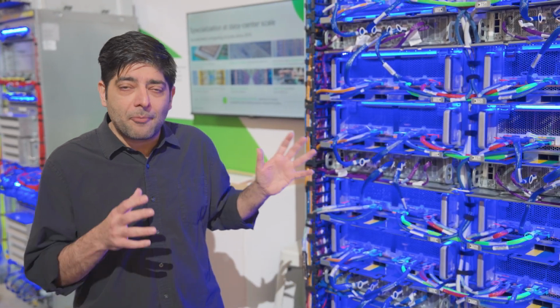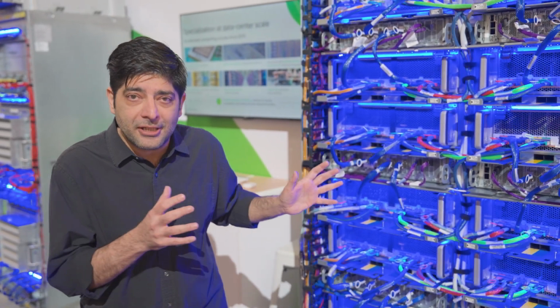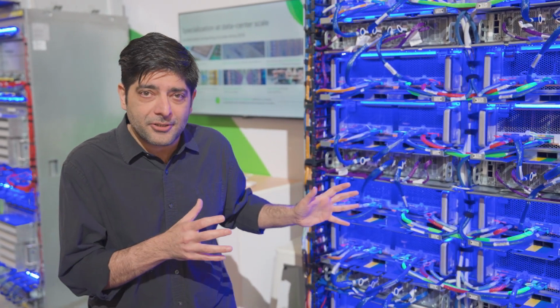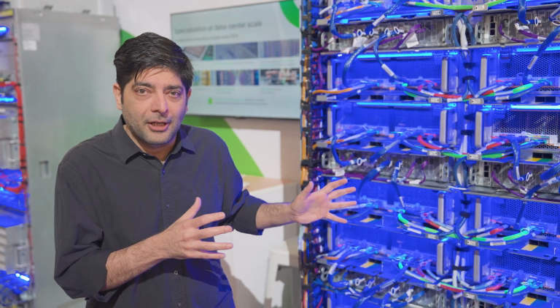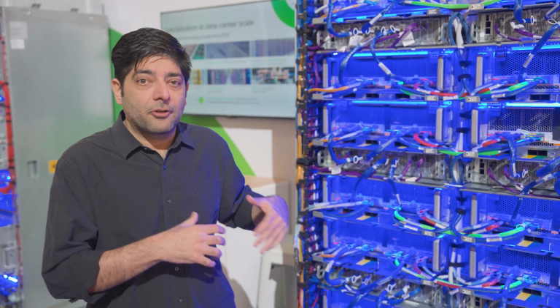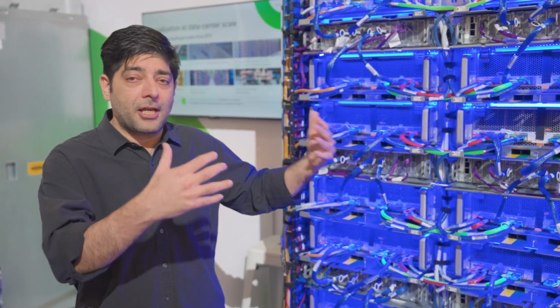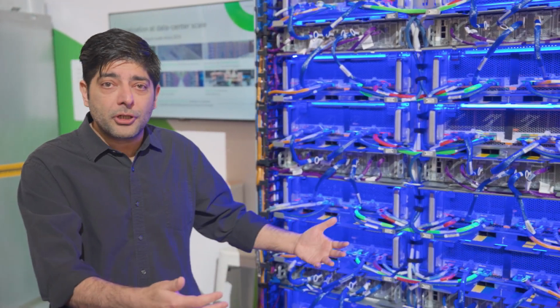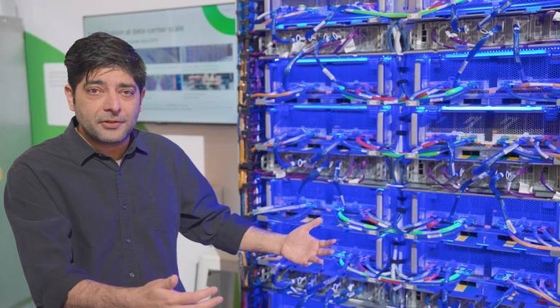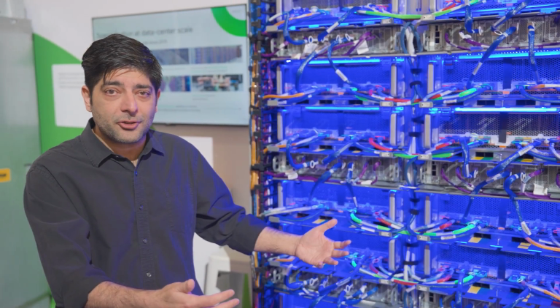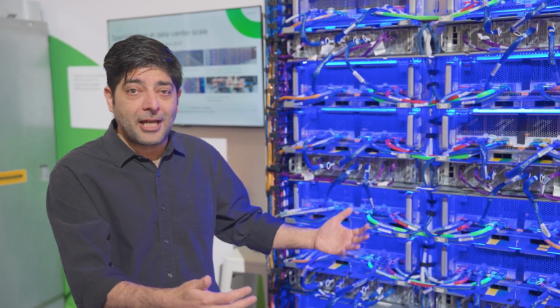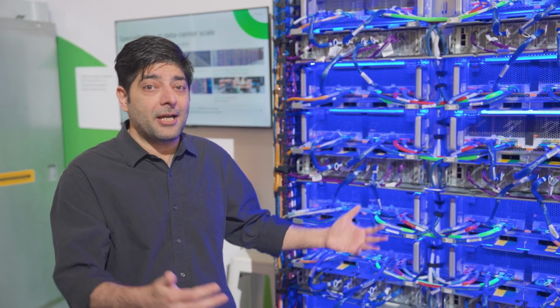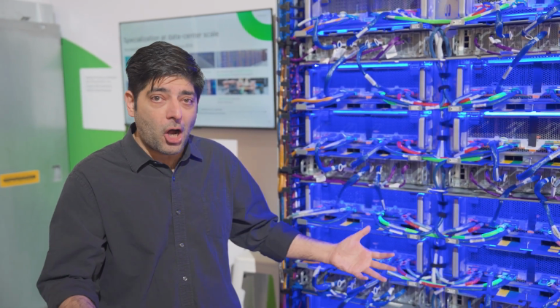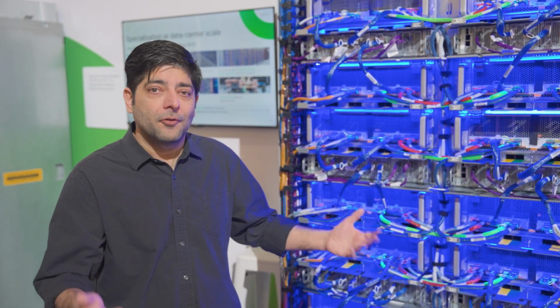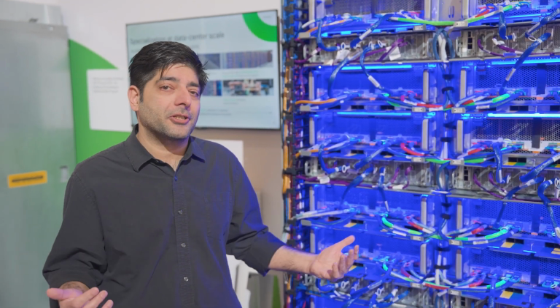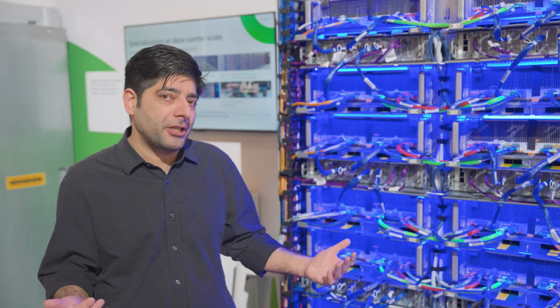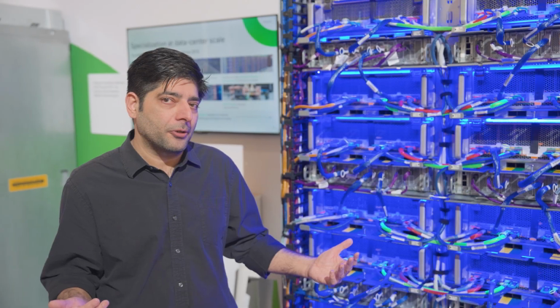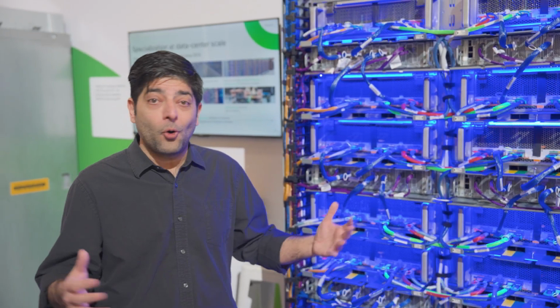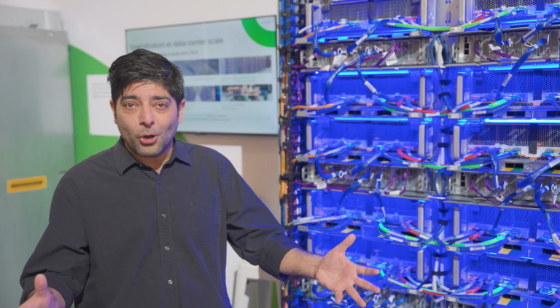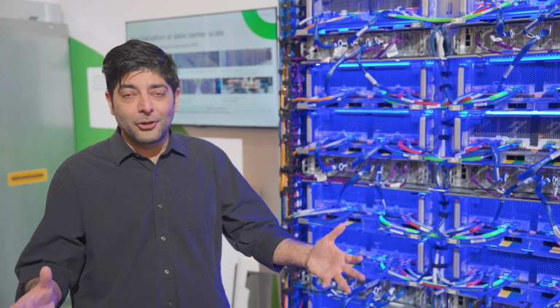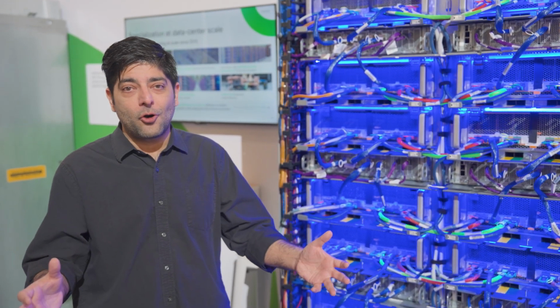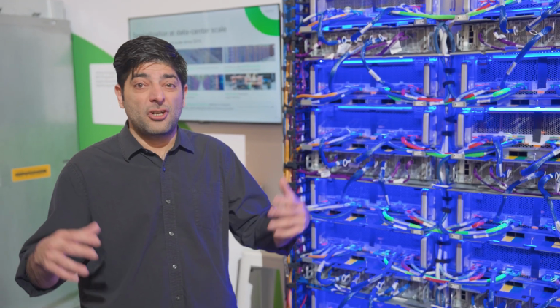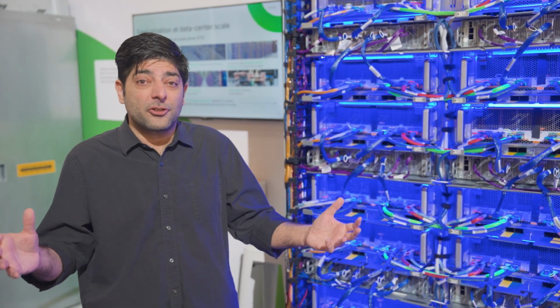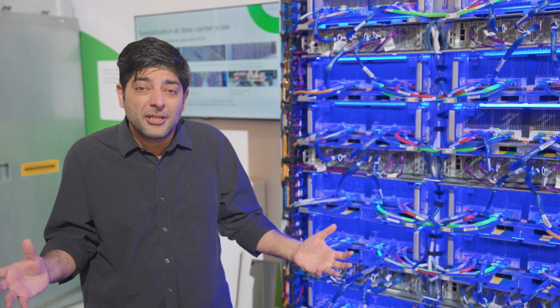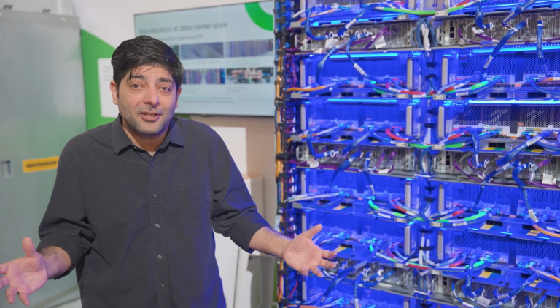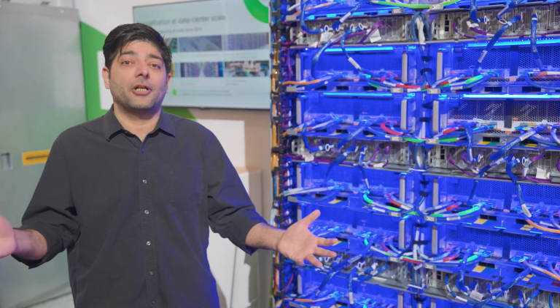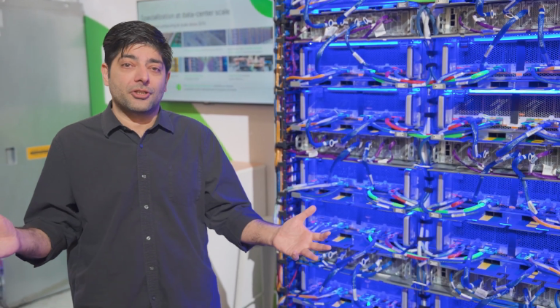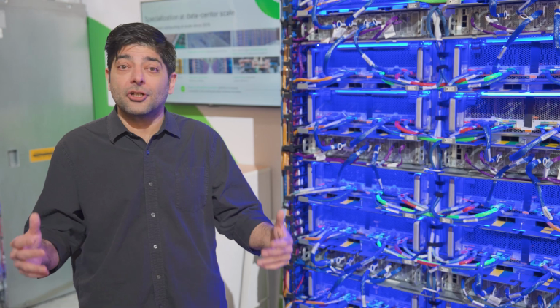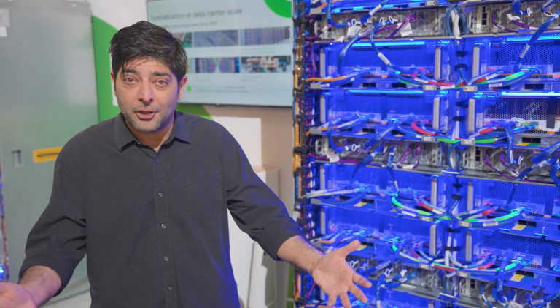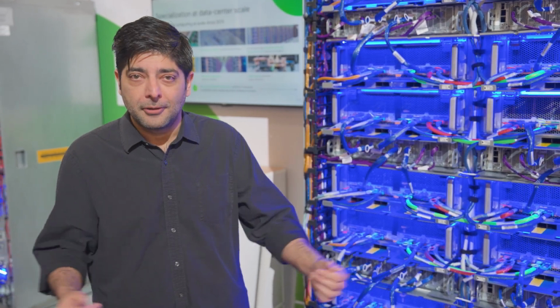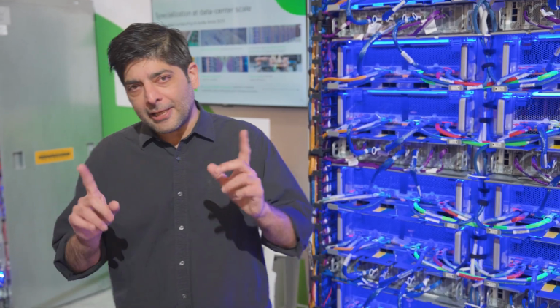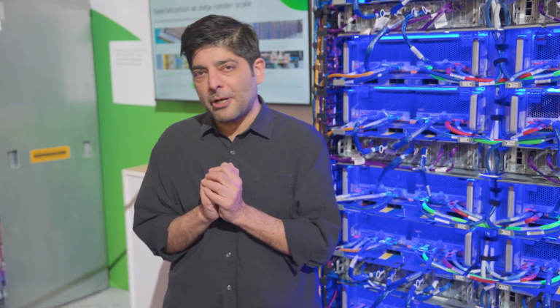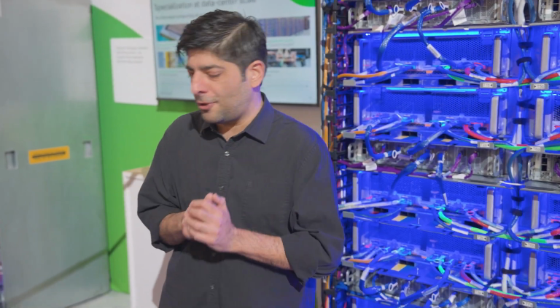Now imagine these 64 chips scaled up to make 256 chips and be a pod for a customer's training workload. Or you could go all the way up to 9,216 chips with our newest generation, Ironwood. But let's talk about GPUs.